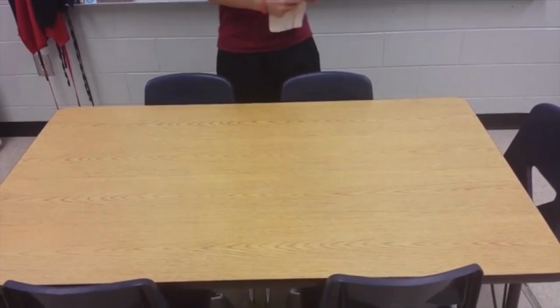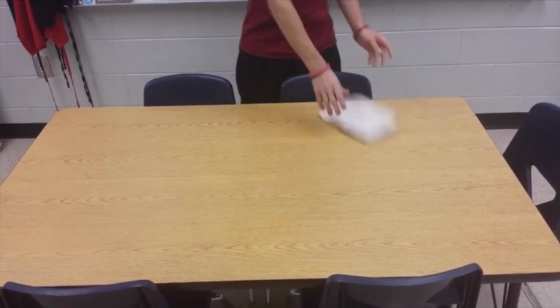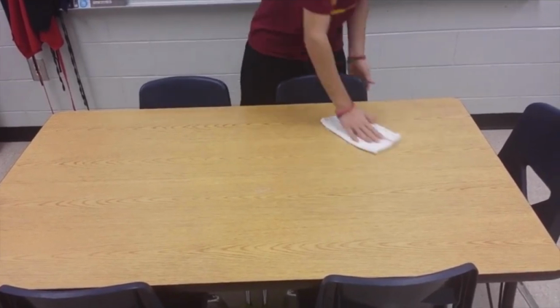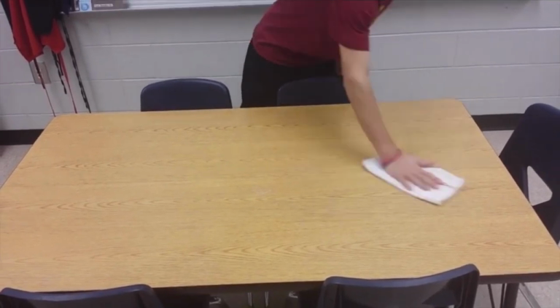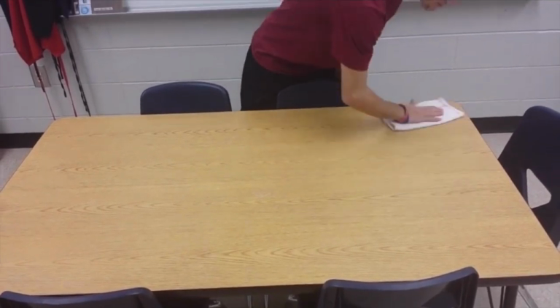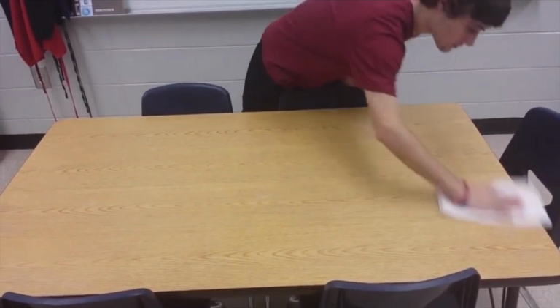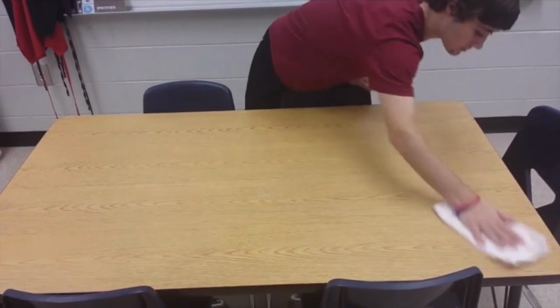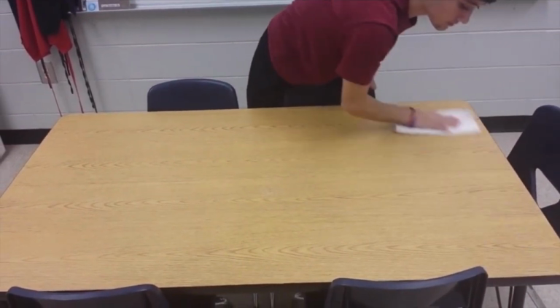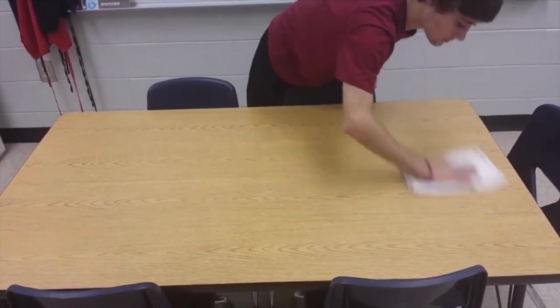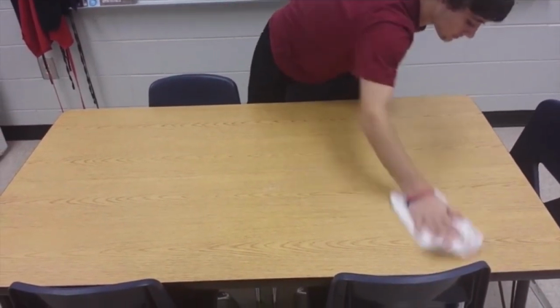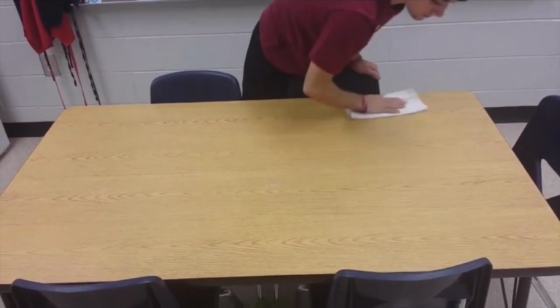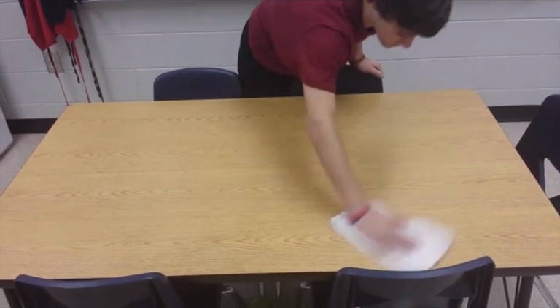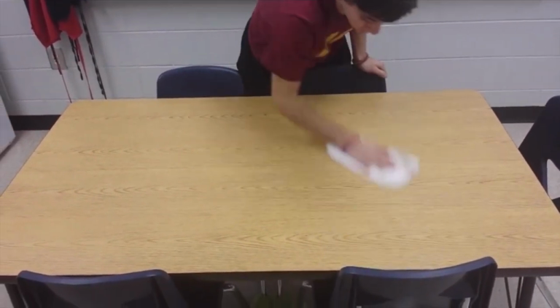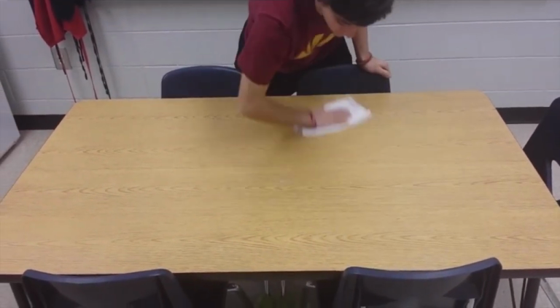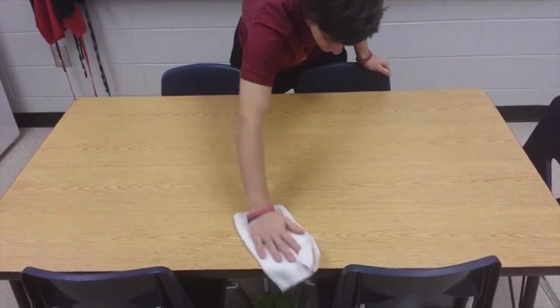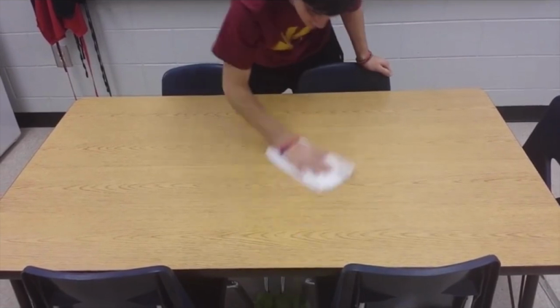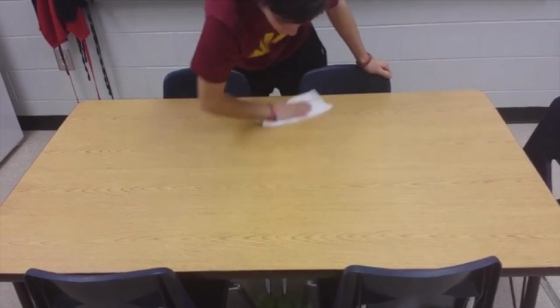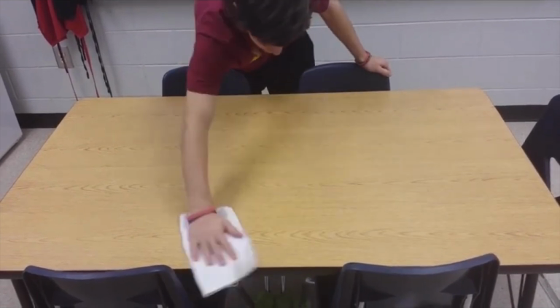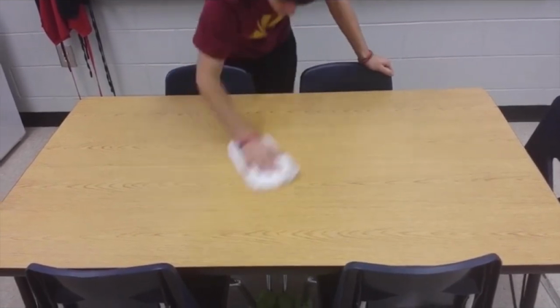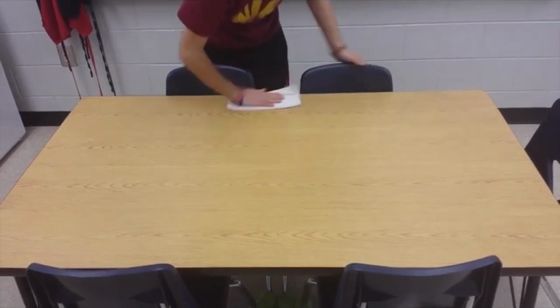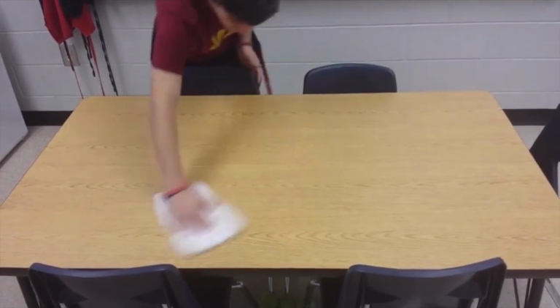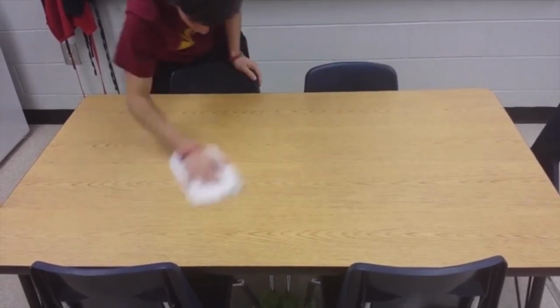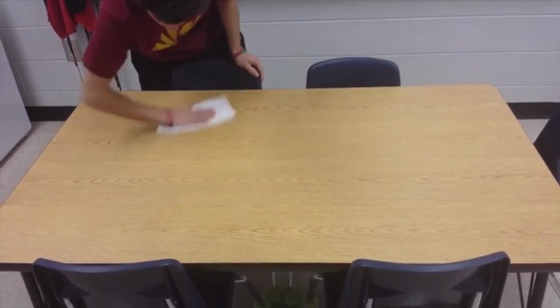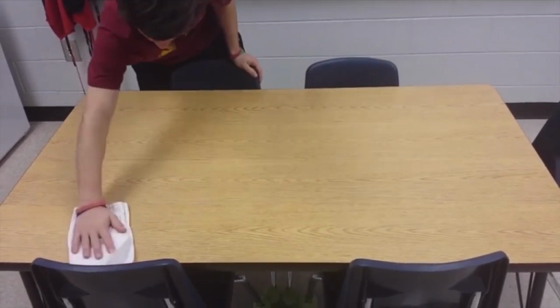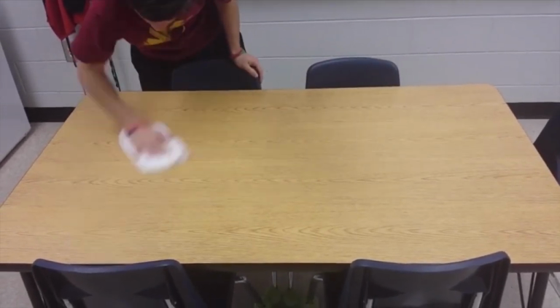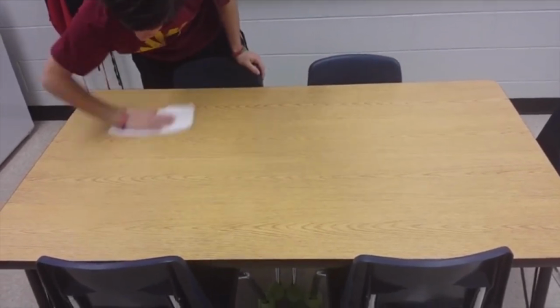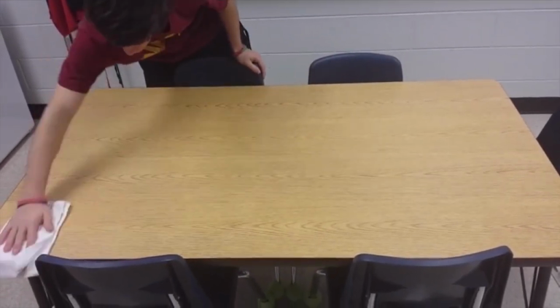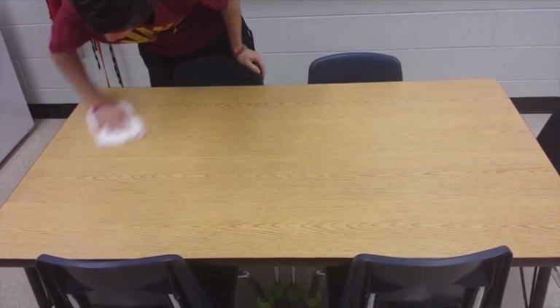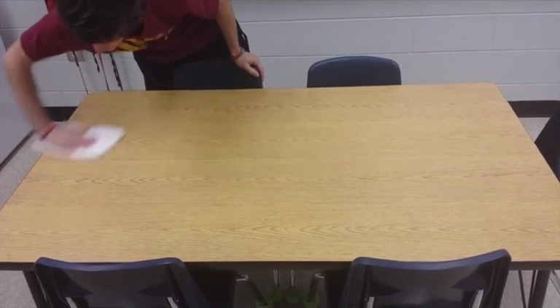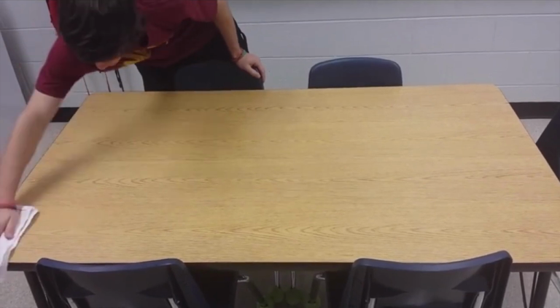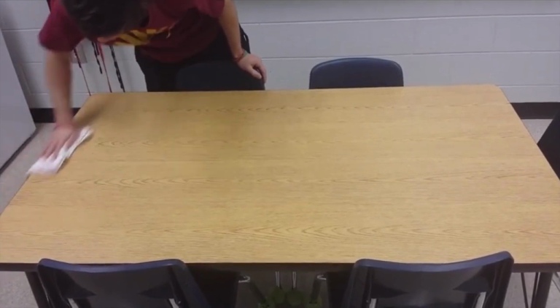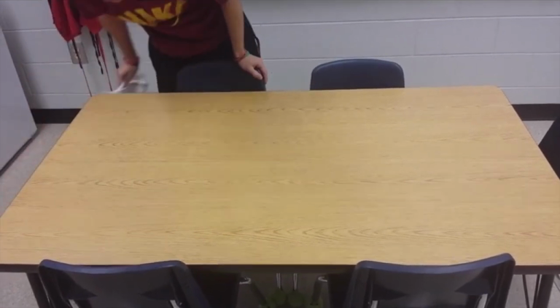In every lesson, pupils will be given the opportunity to ensure their work environment is safe. This will involve the sanitising of work surfaces at the beginning of each lesson. Pupils will be guided to do this responsibly by their teachers.